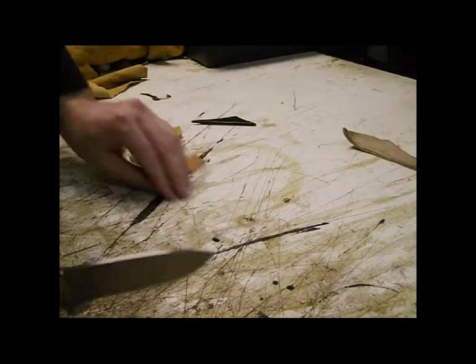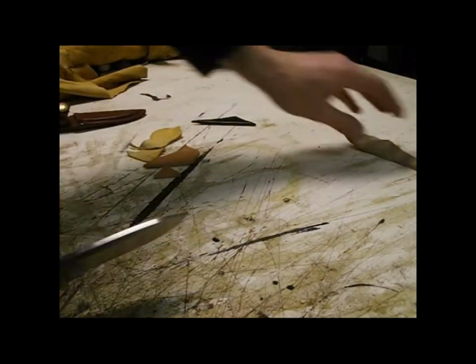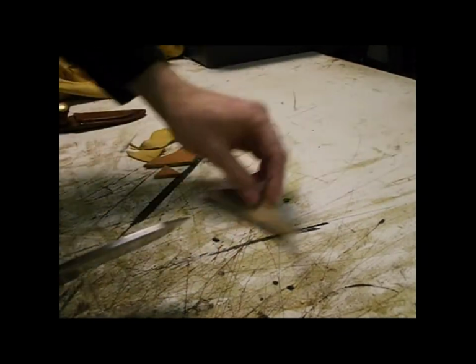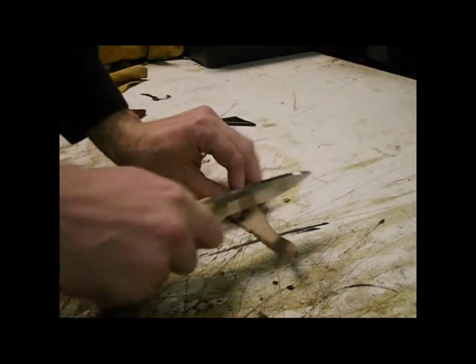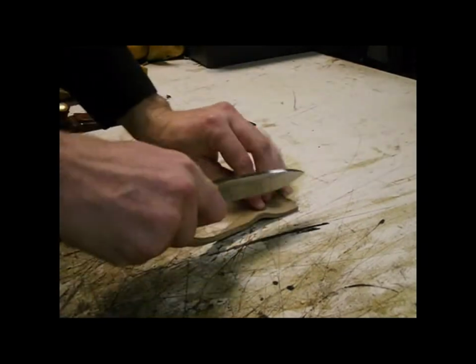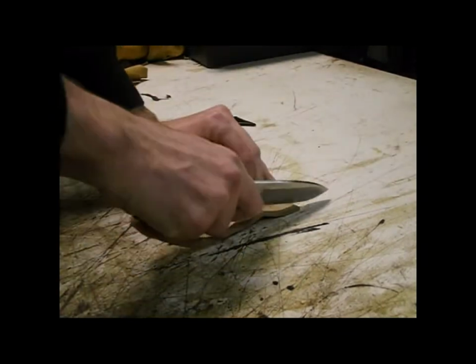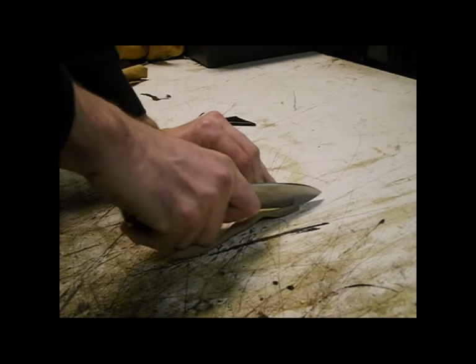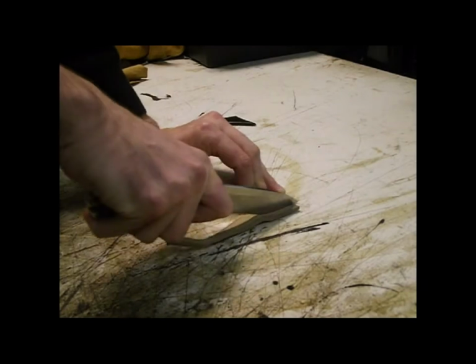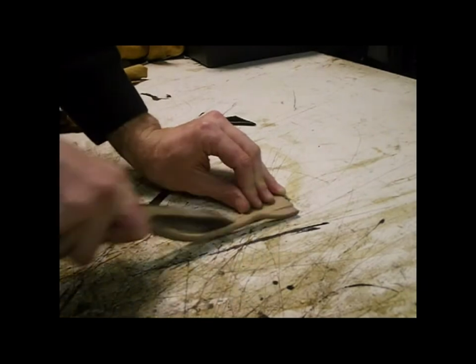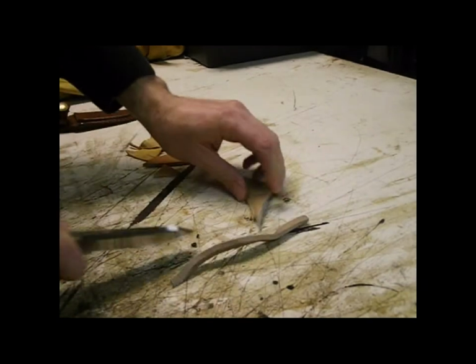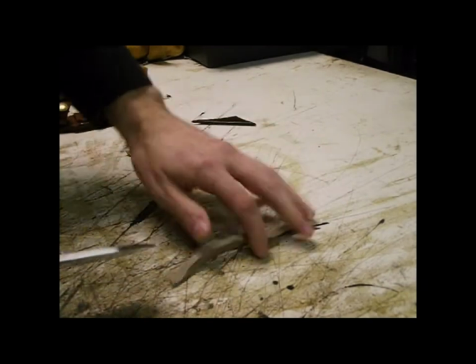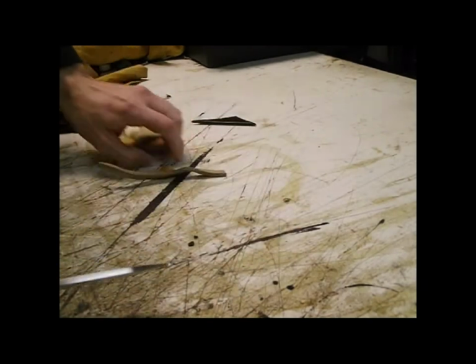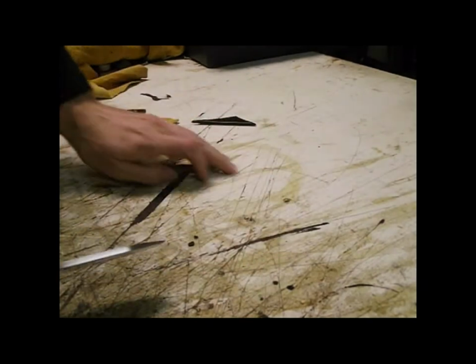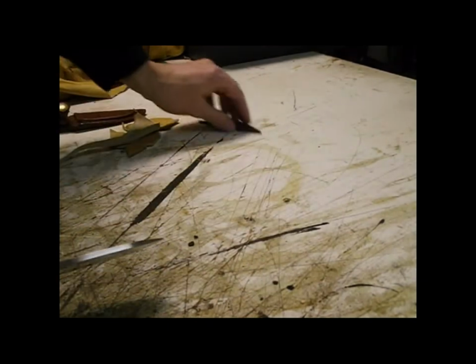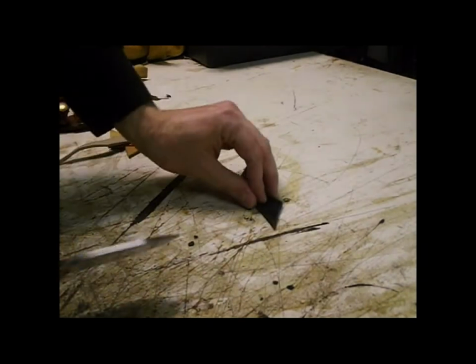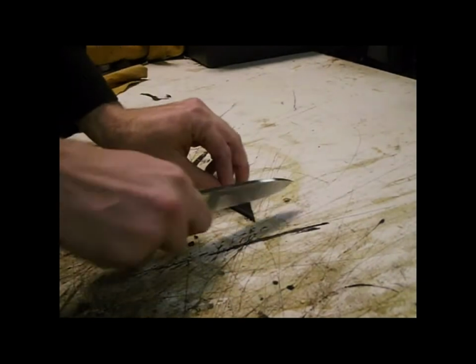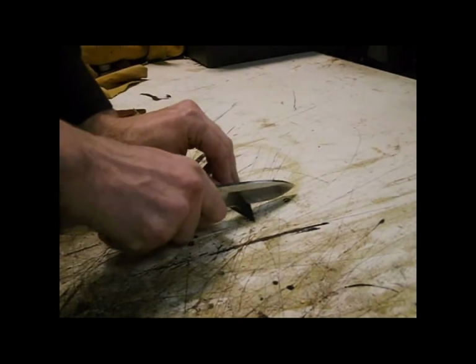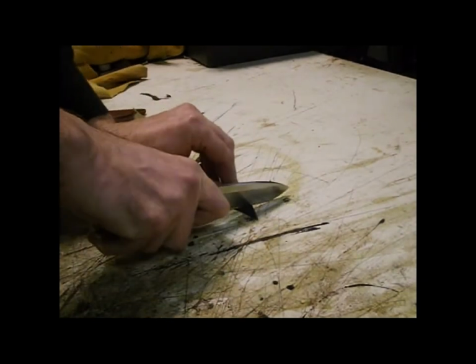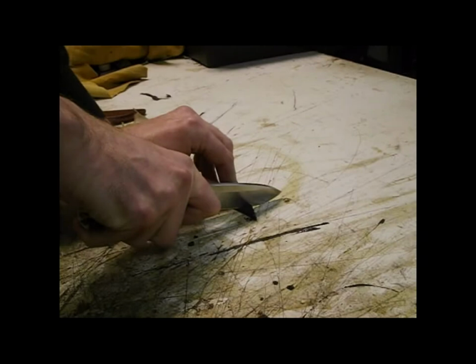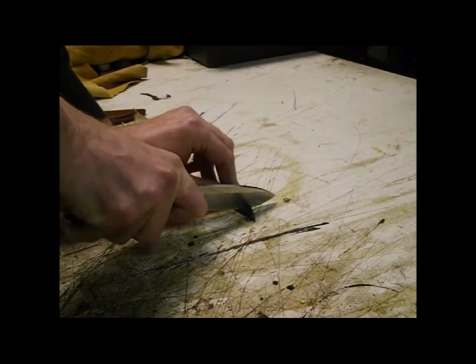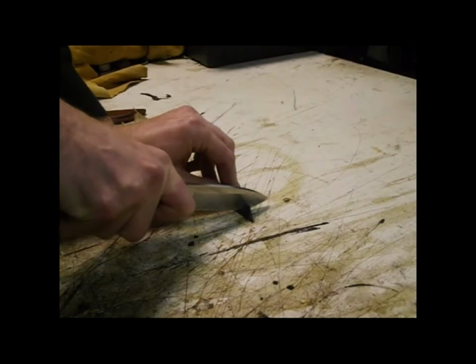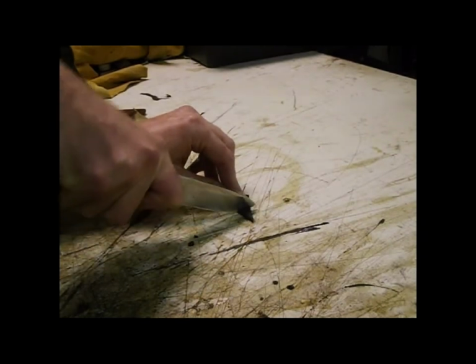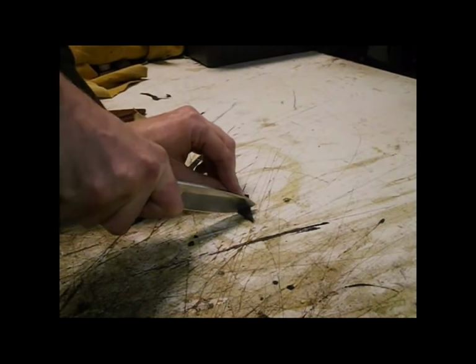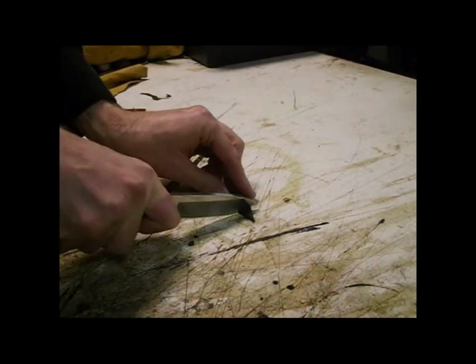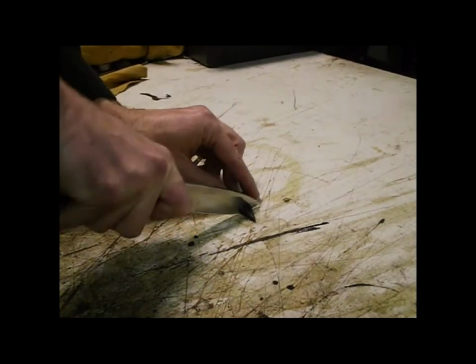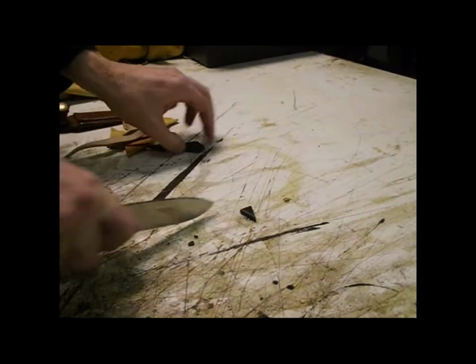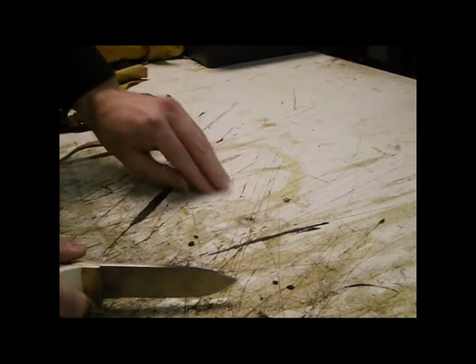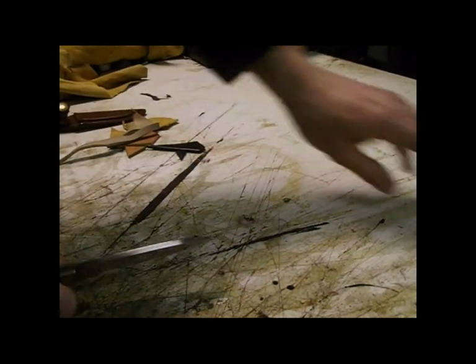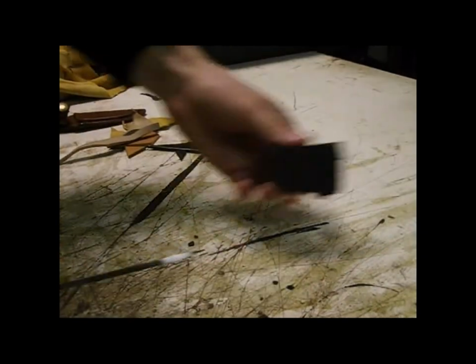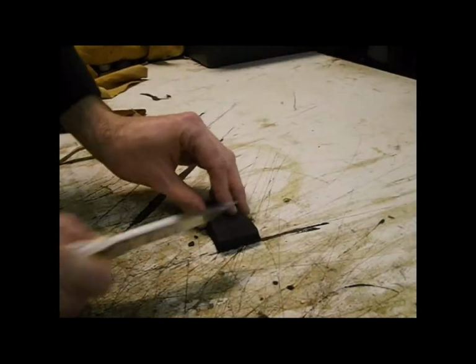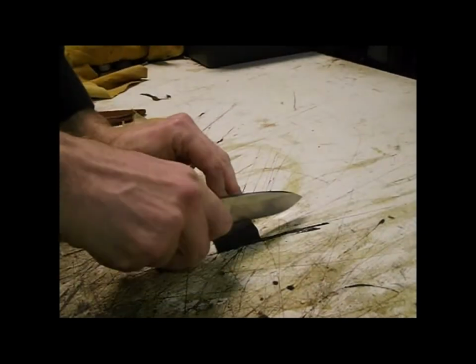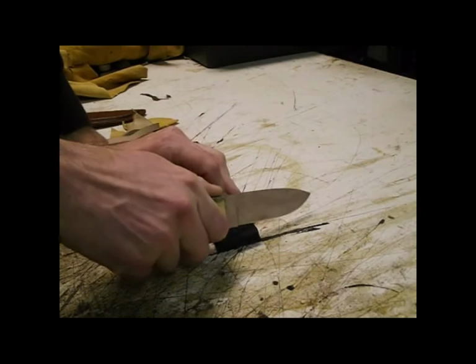We'll be cutting some soft leather, some stiff leather, some foam, some rubber, and some crepe.